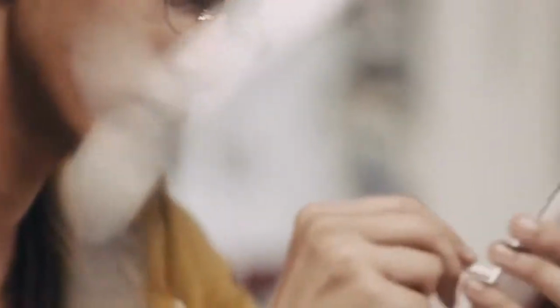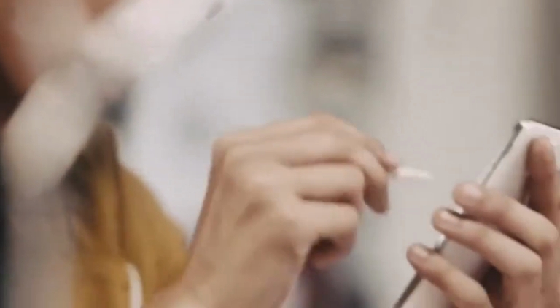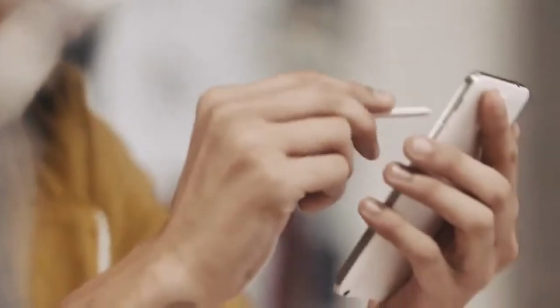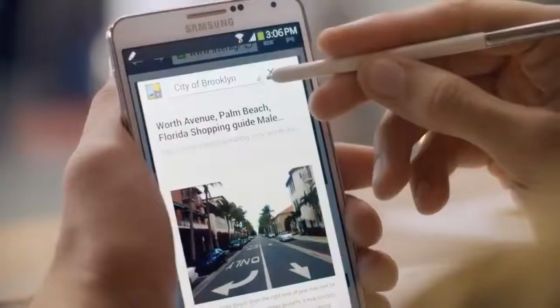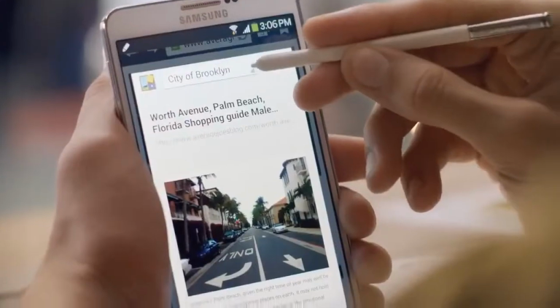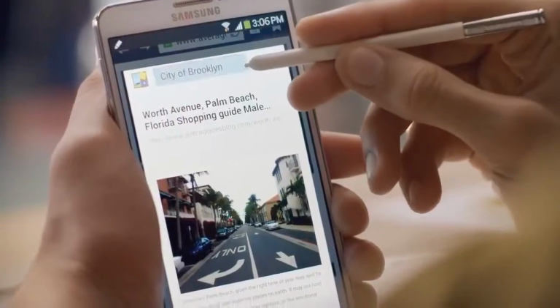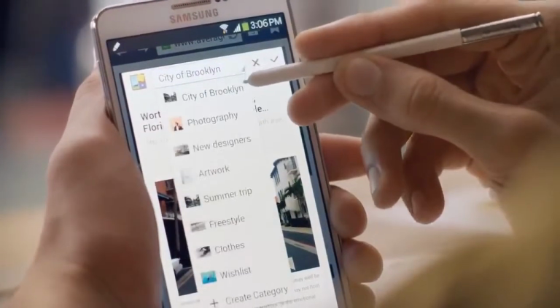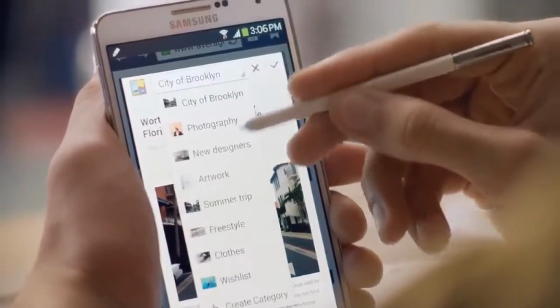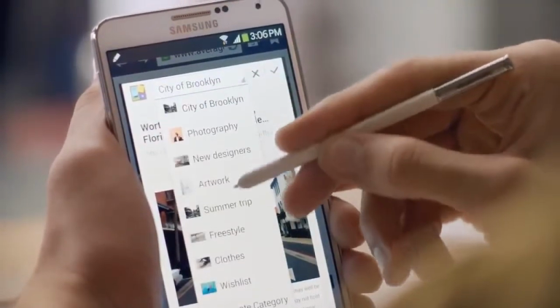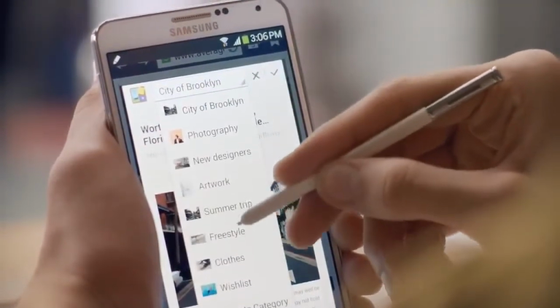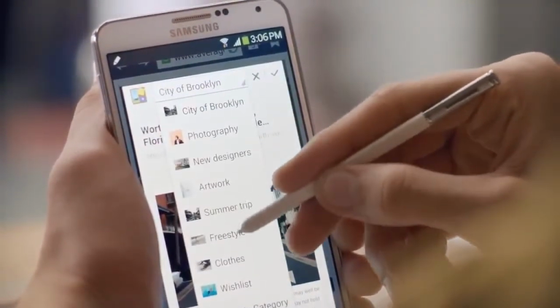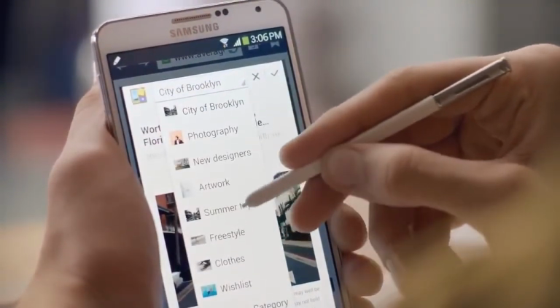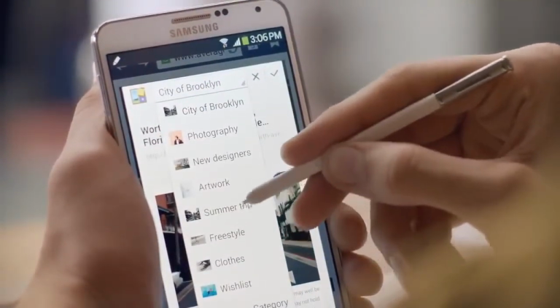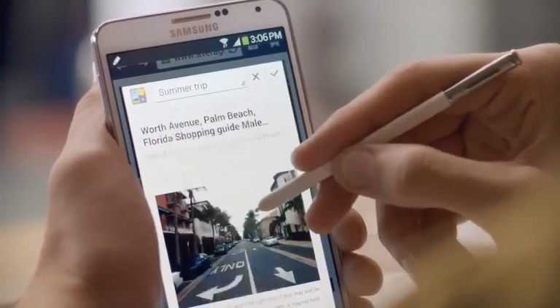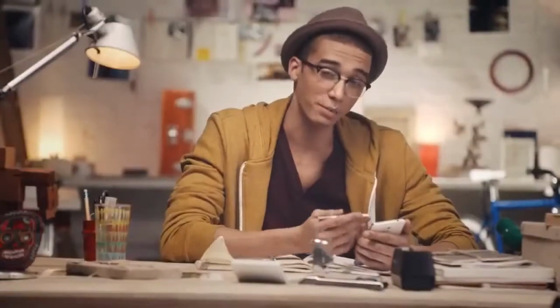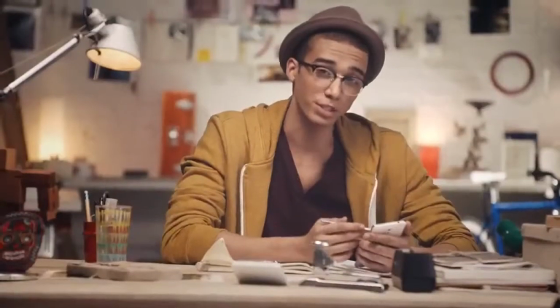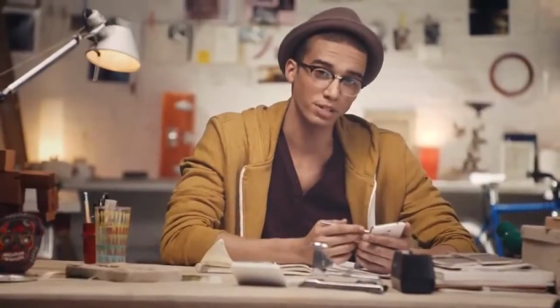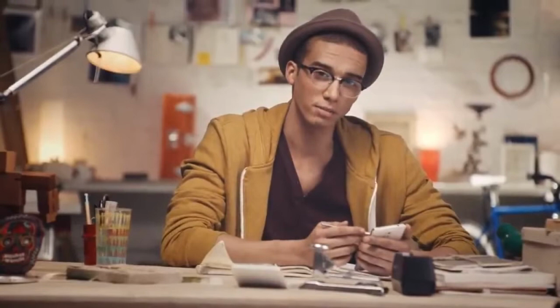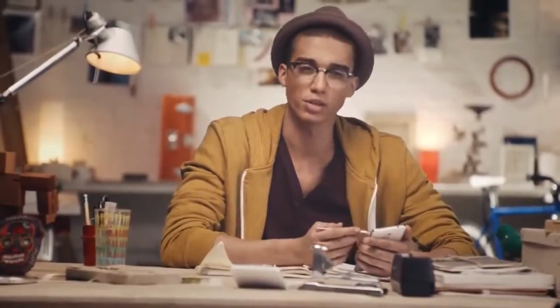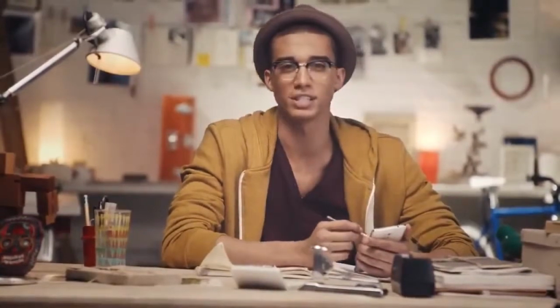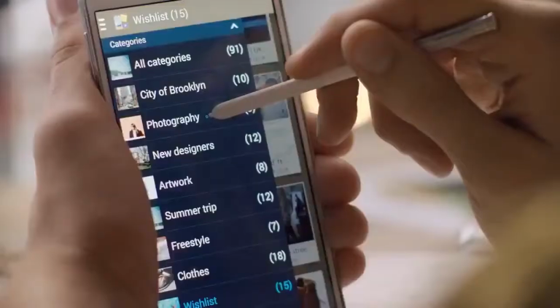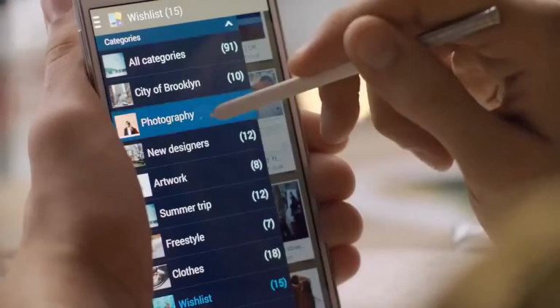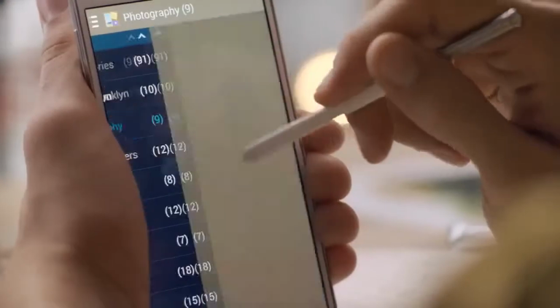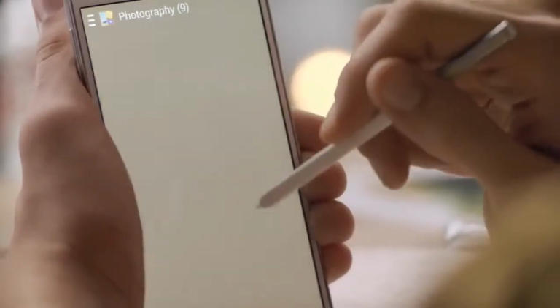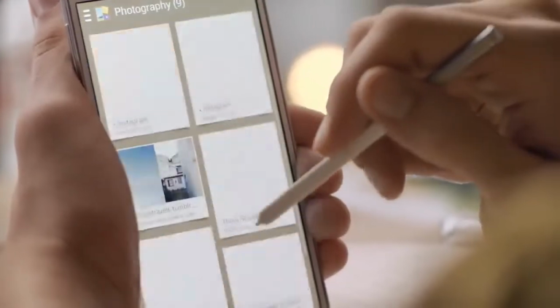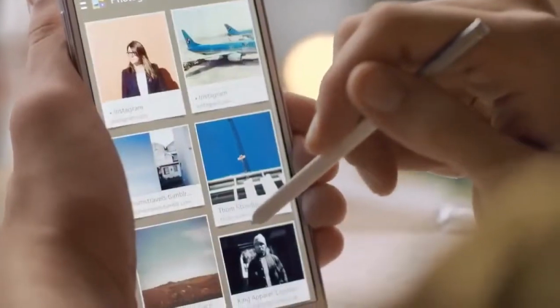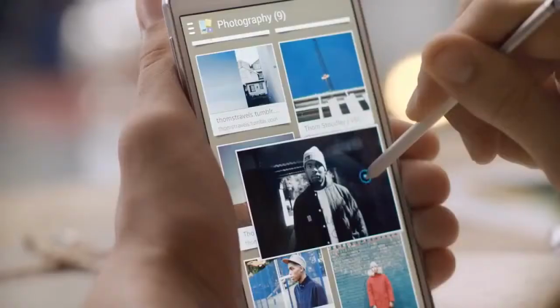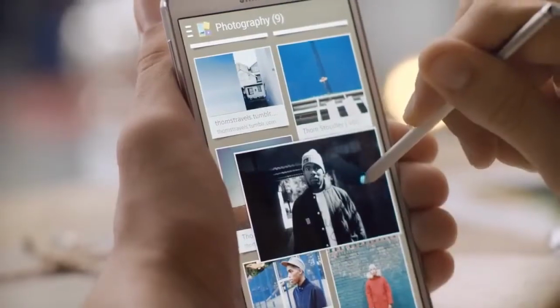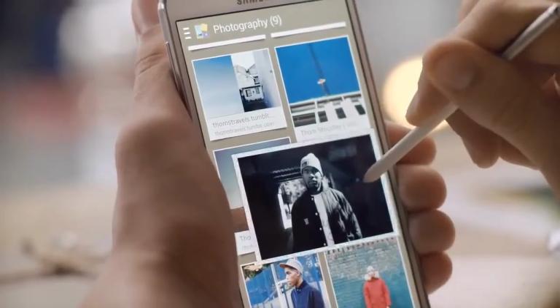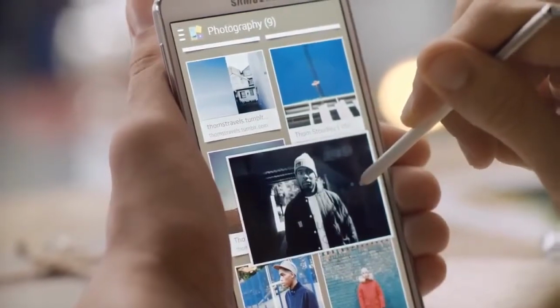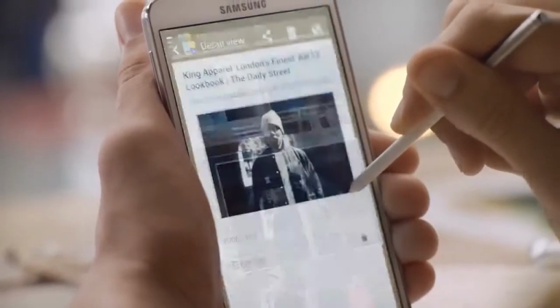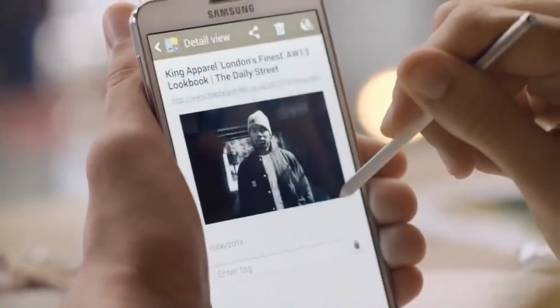You can choose which list to add them to, and they're added to your scrapbook straight away. So it's easier to capture your inspiration, but it's also easy to find it again too. You can tag content and add memos as well.